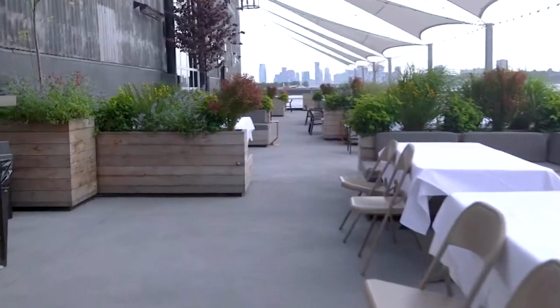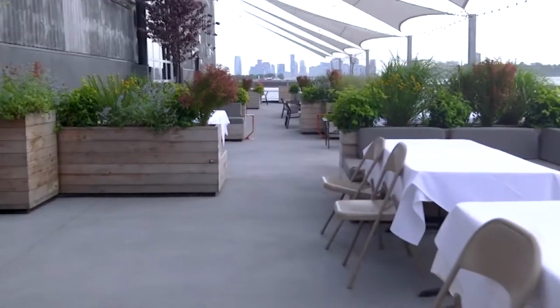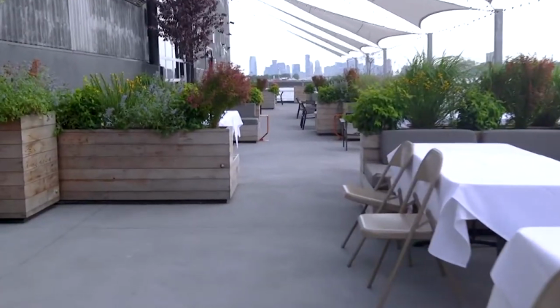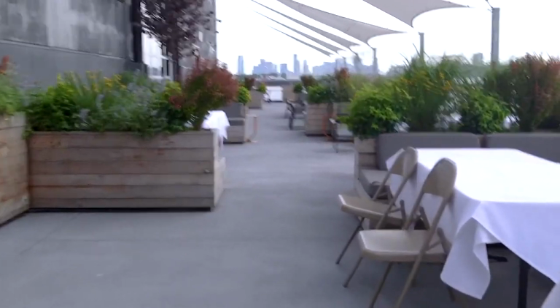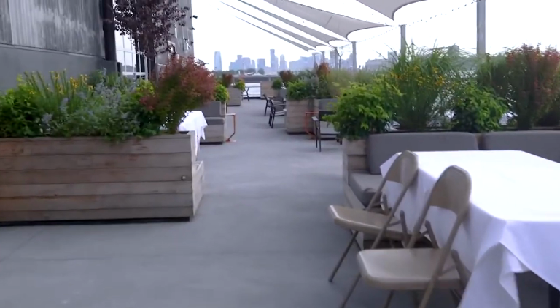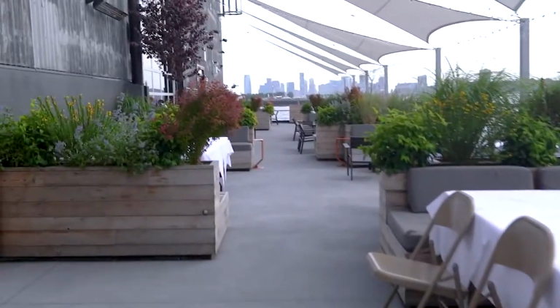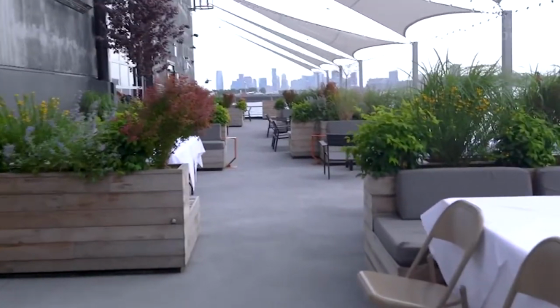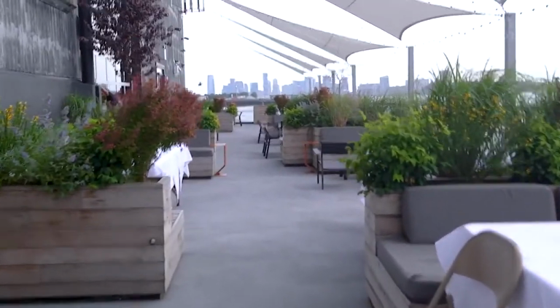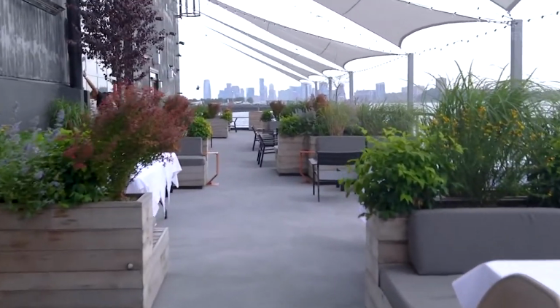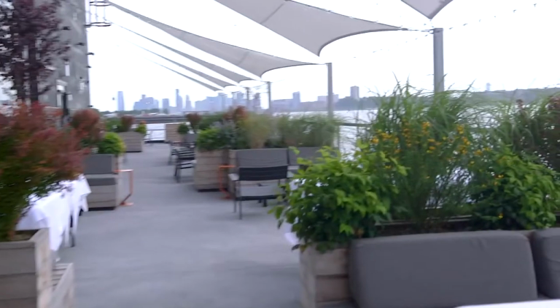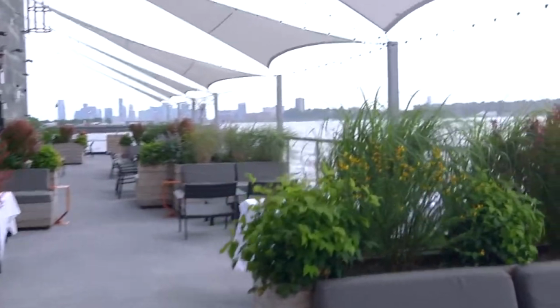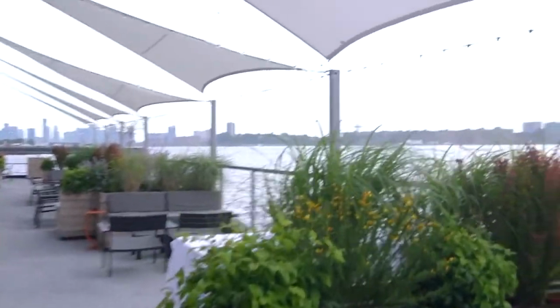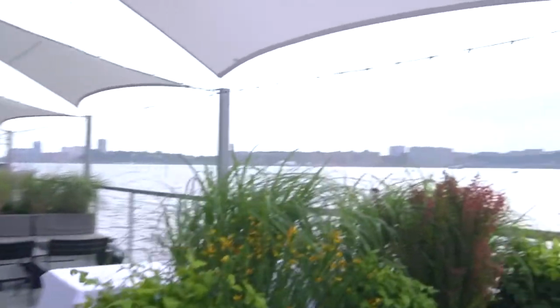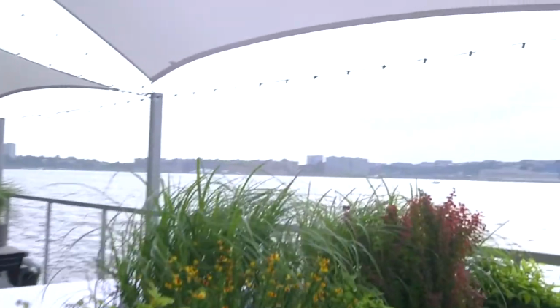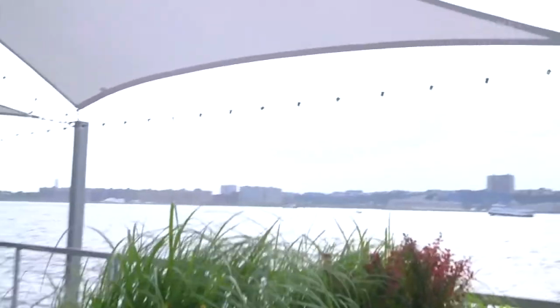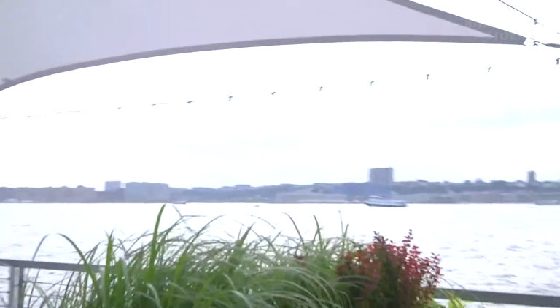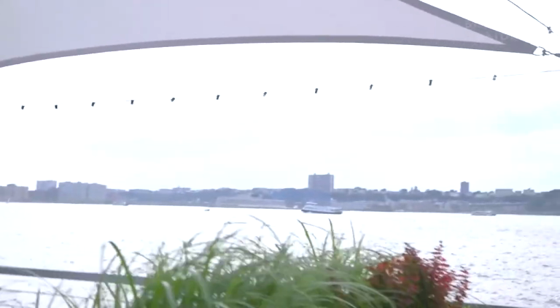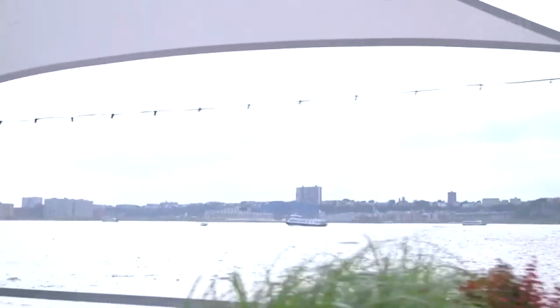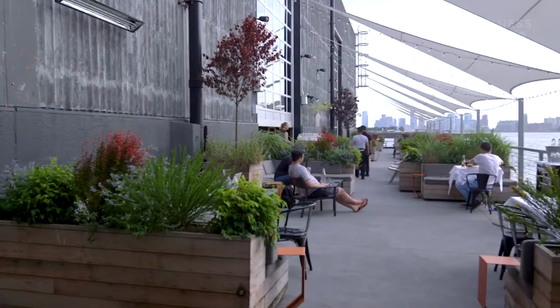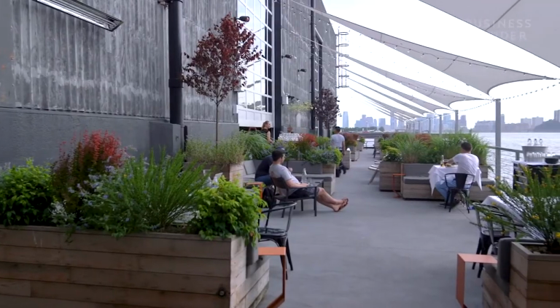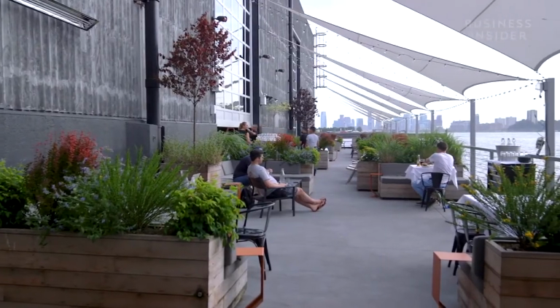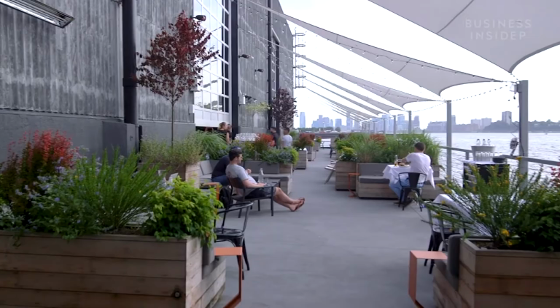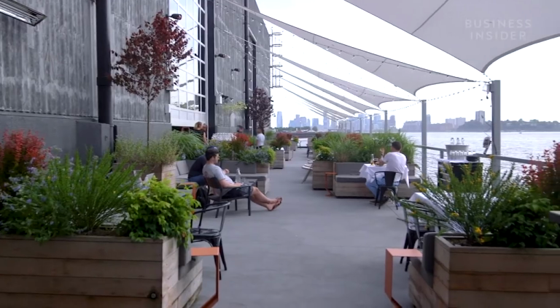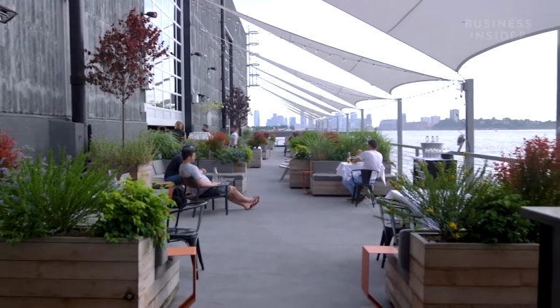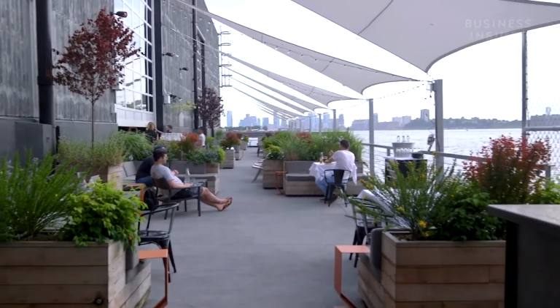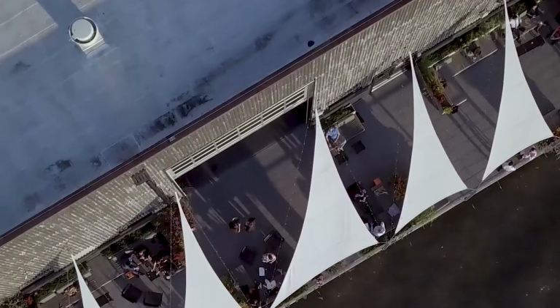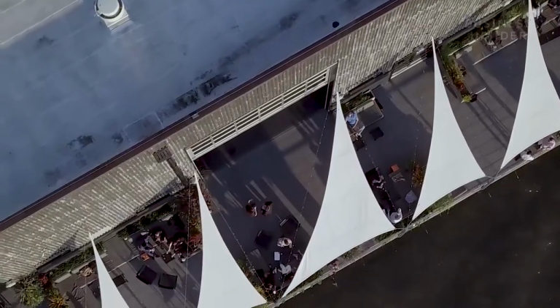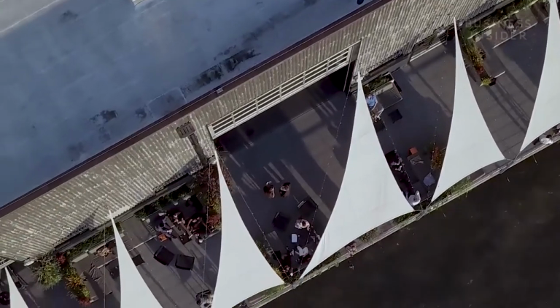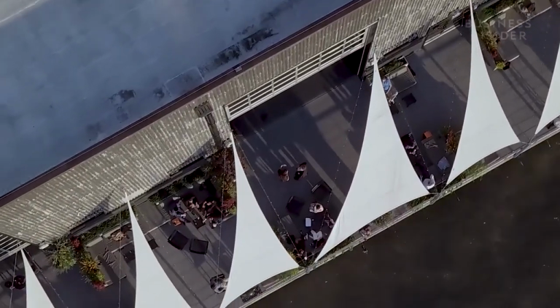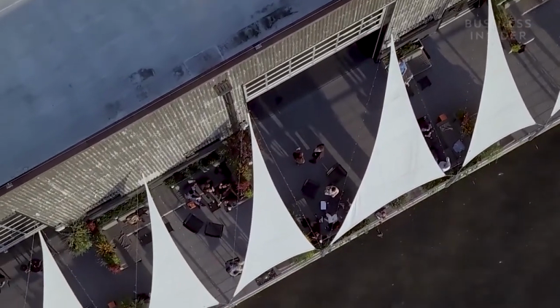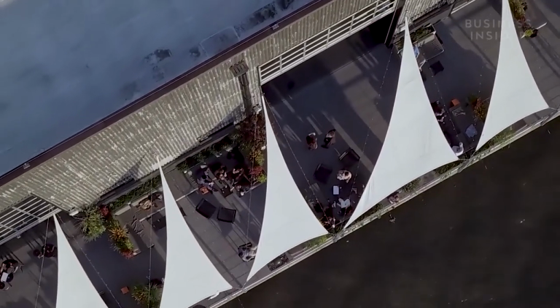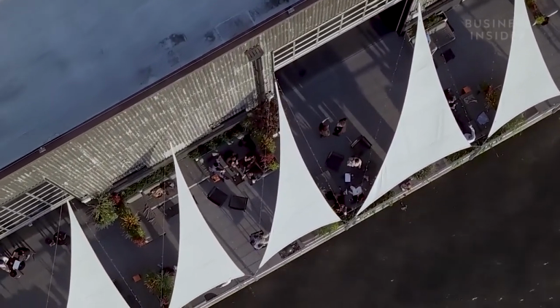Another feature of the new club that we're really proud of is our huge outdoor terrace. We have about 4,000 square feet right on the Hudson River. We do great parties out here, we do barbecues out here, and it's a really nice place to drink a glass of rosé when the sun is setting.